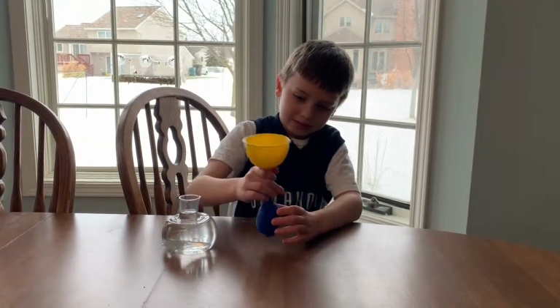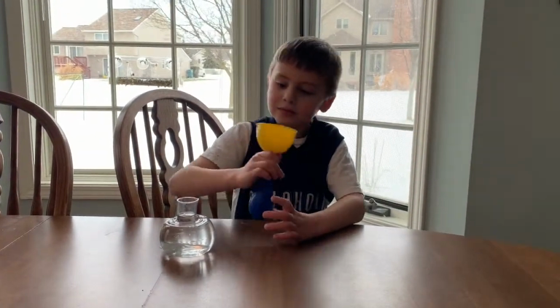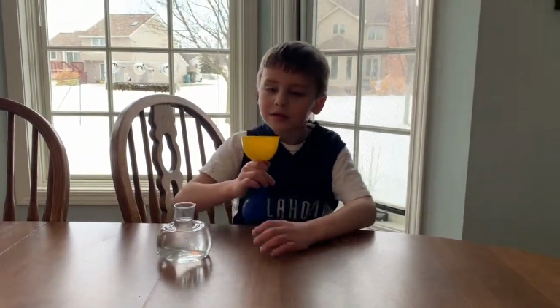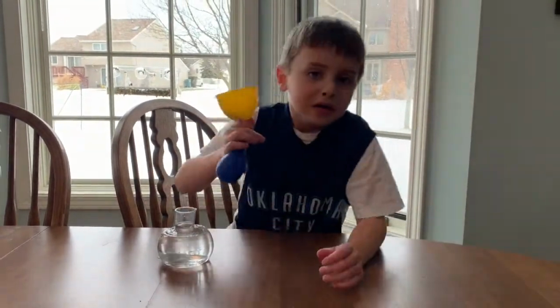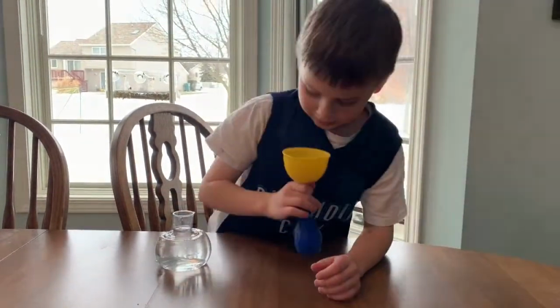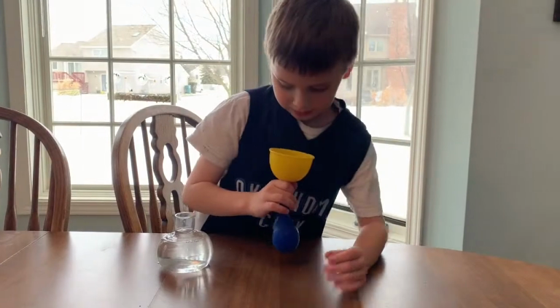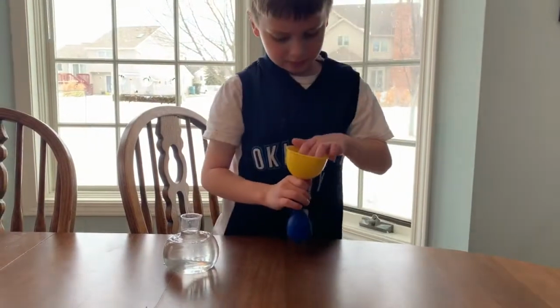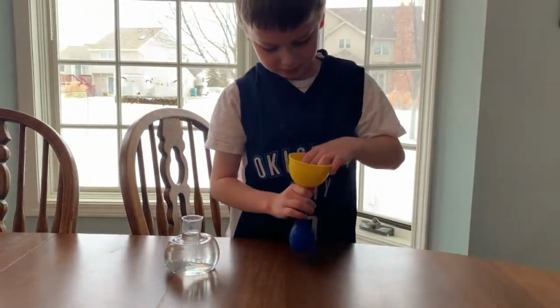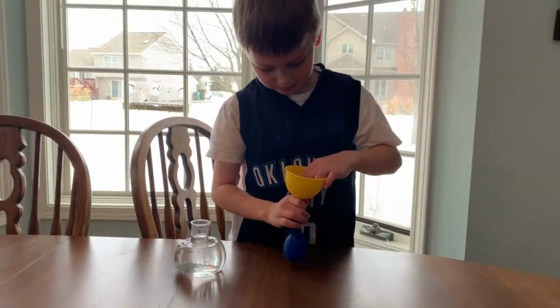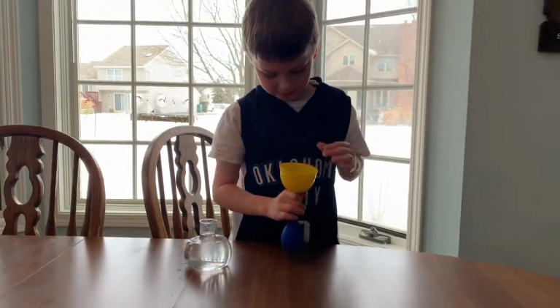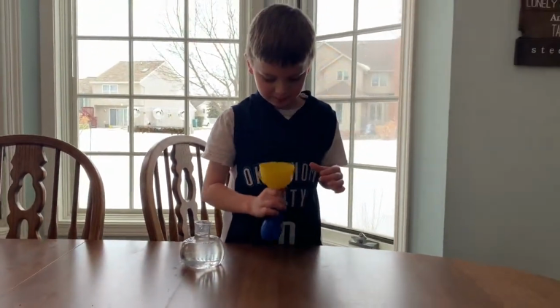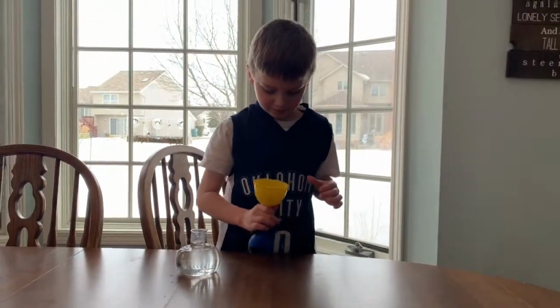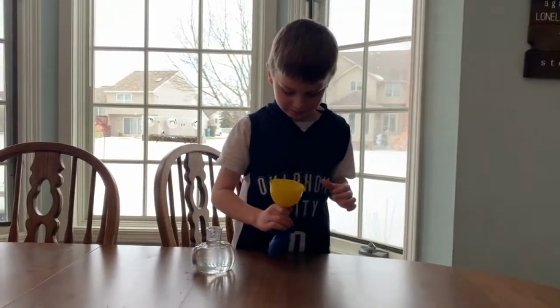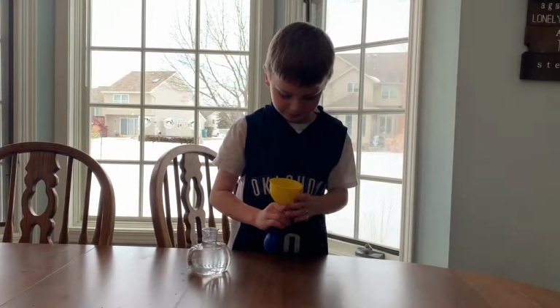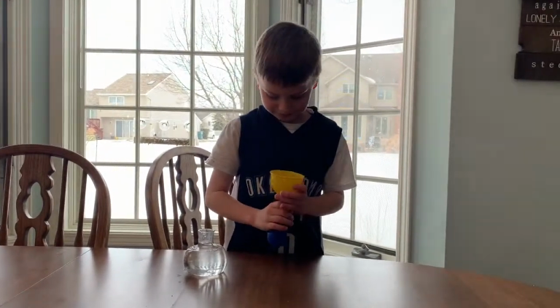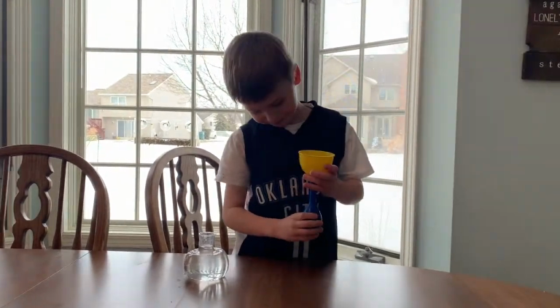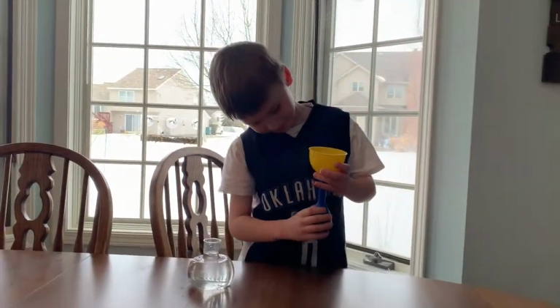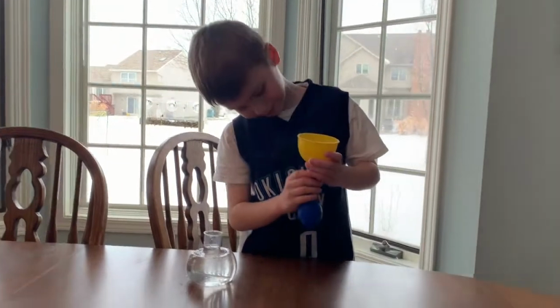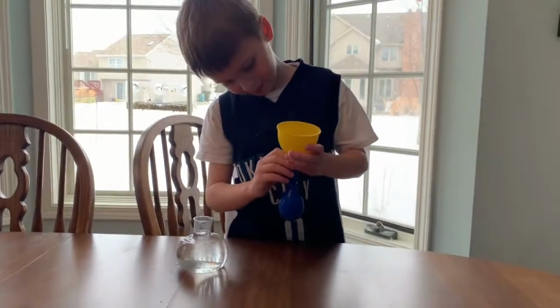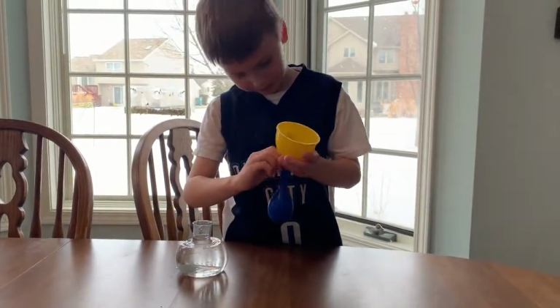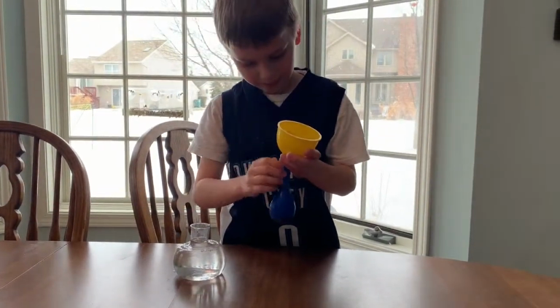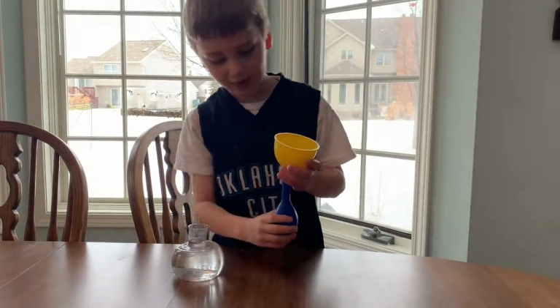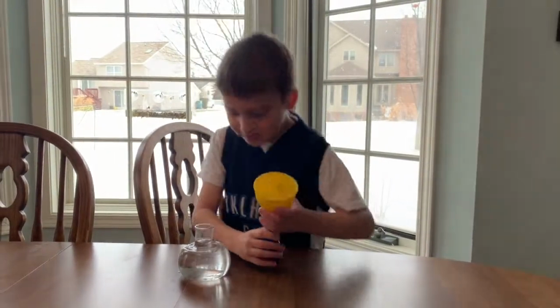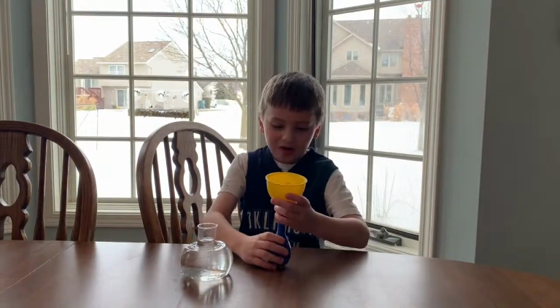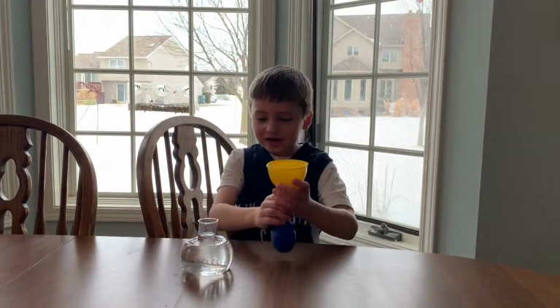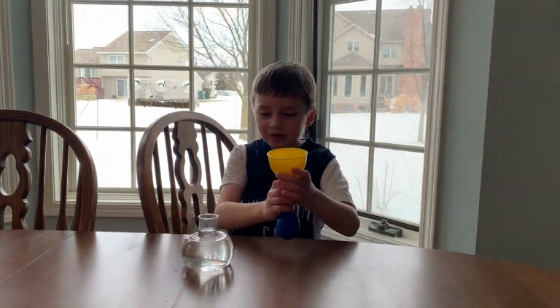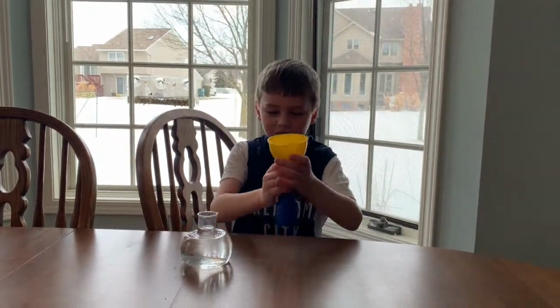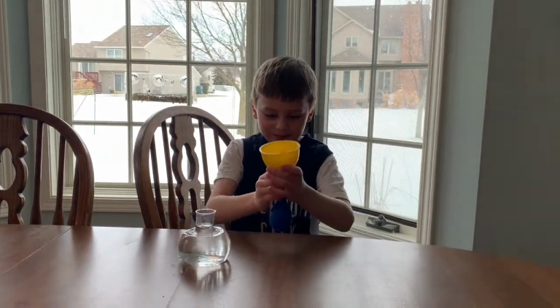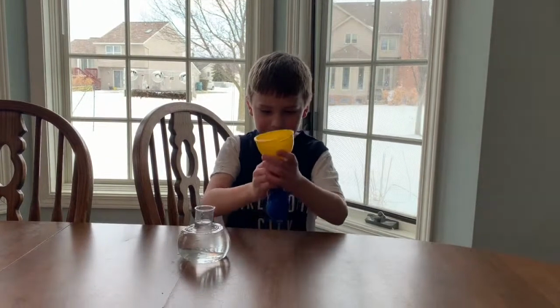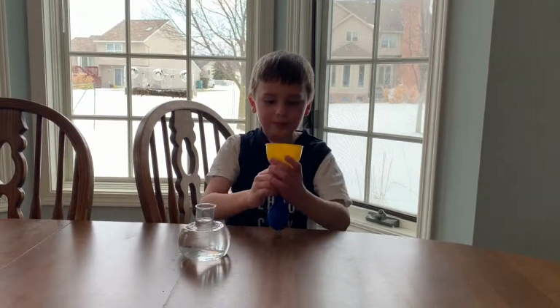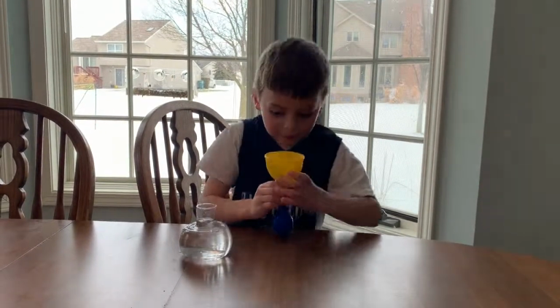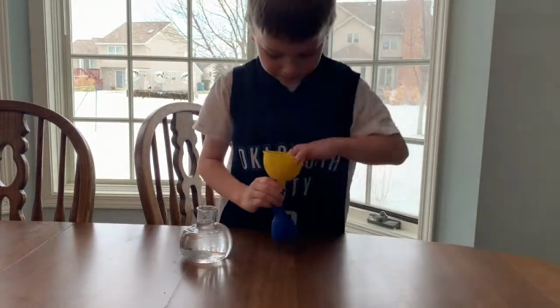Hello everybody! Here we are with Plum again. Plum, what are you up to today? We're doing baking soda and vinegar balloons. Baking soda and vinegar balloons.